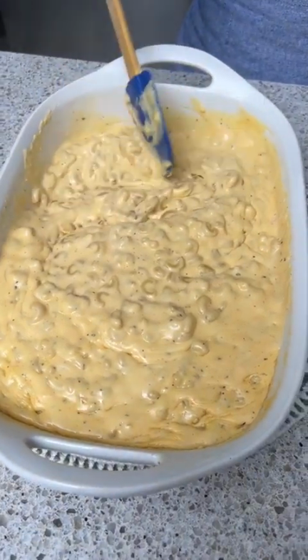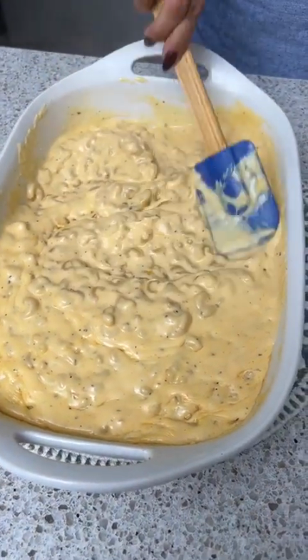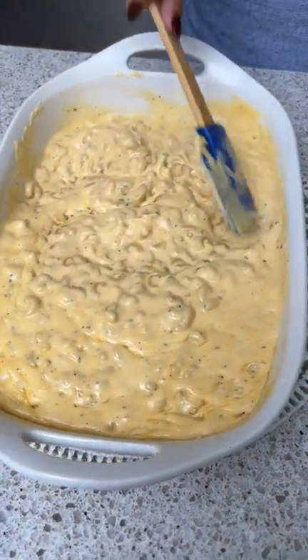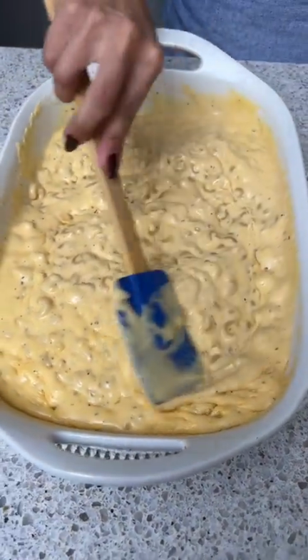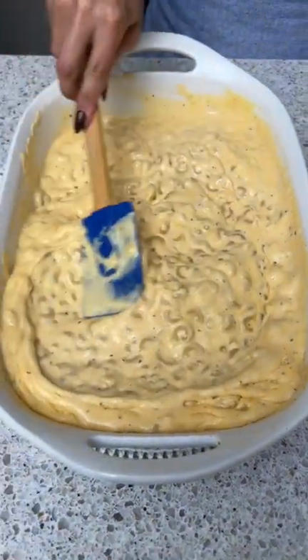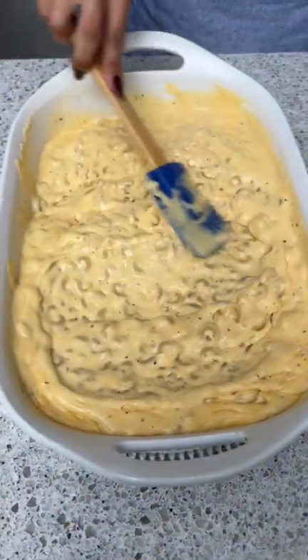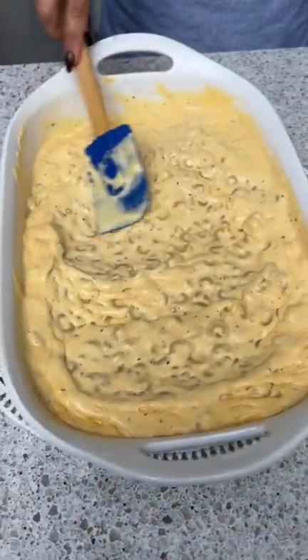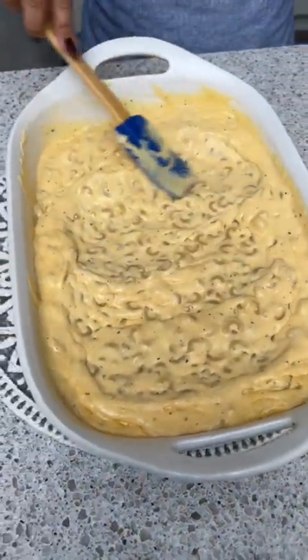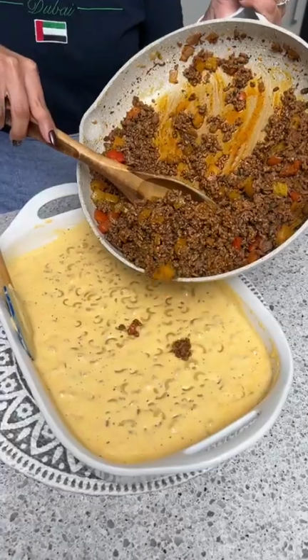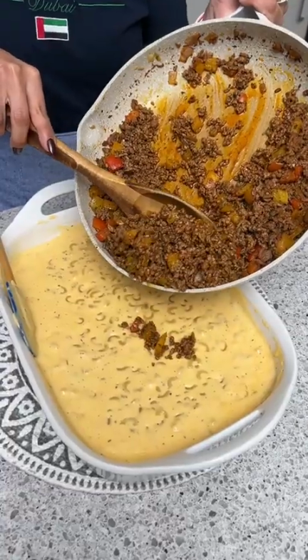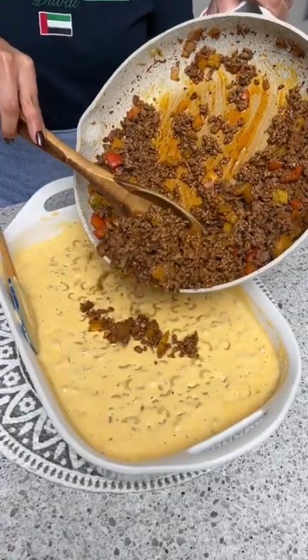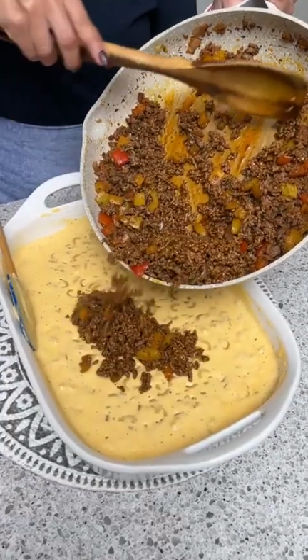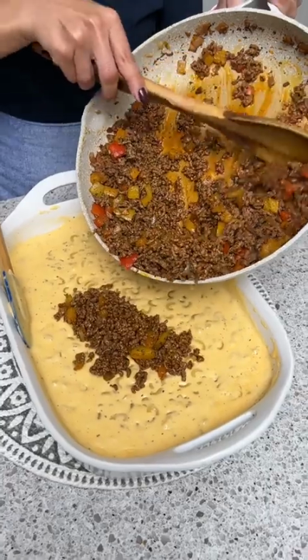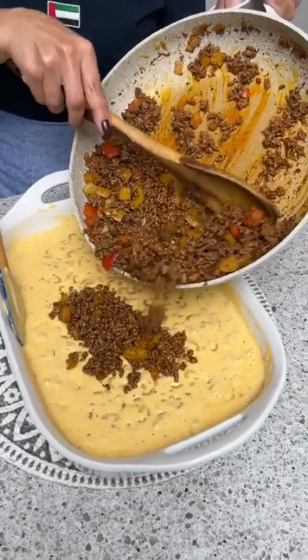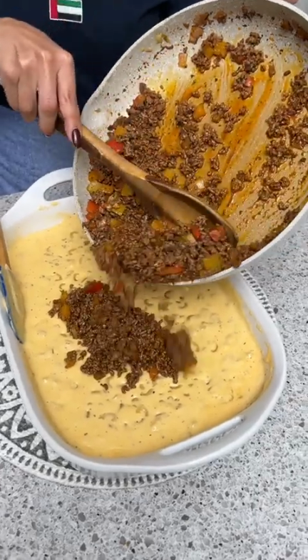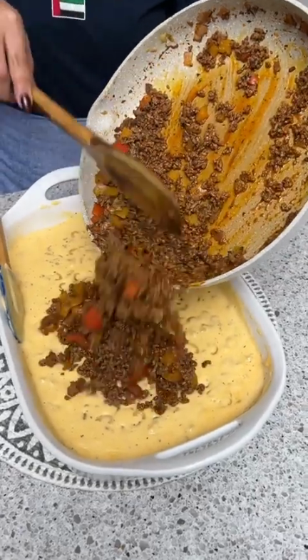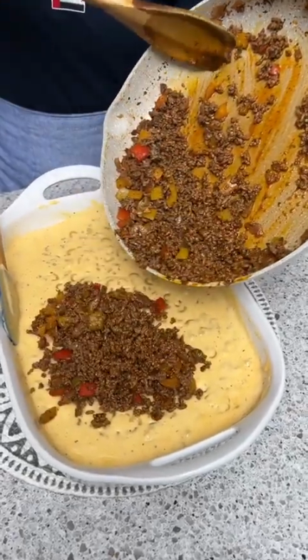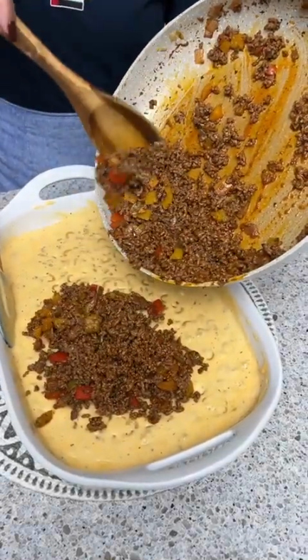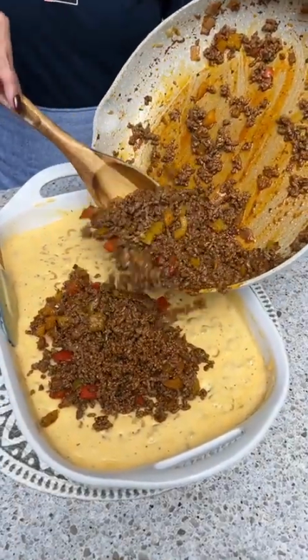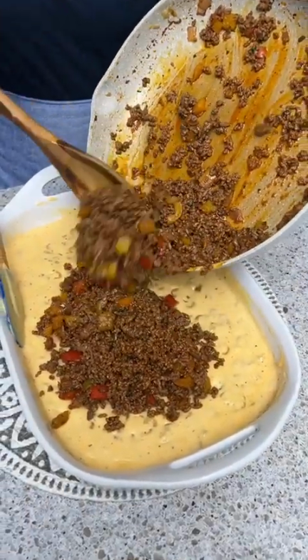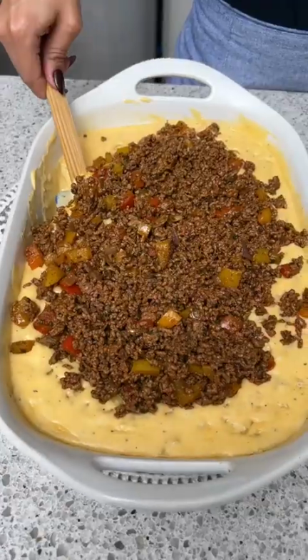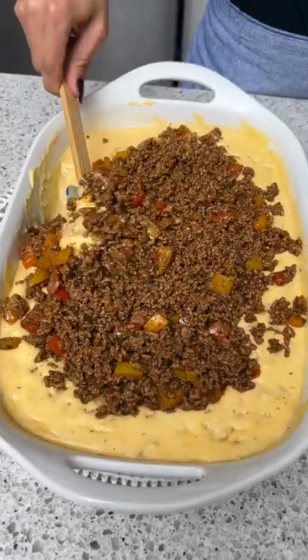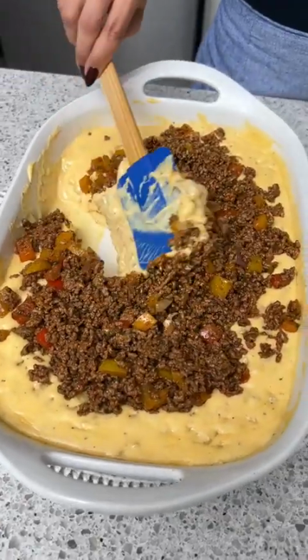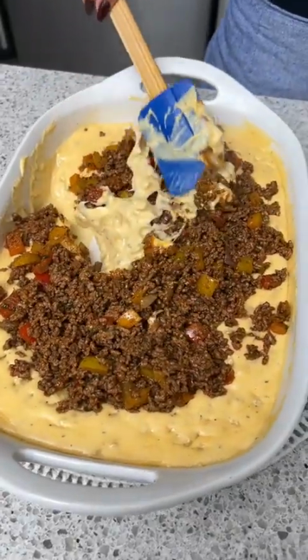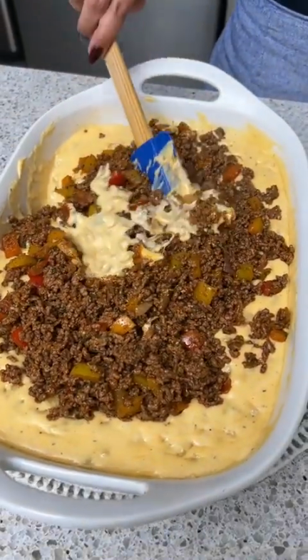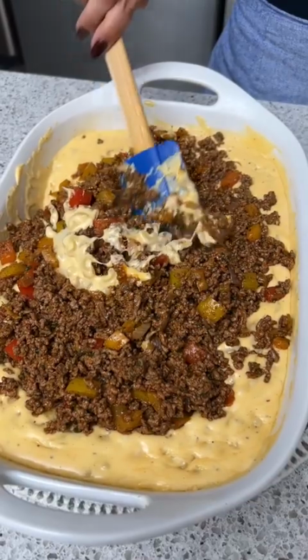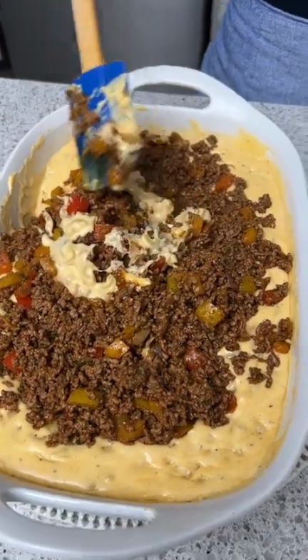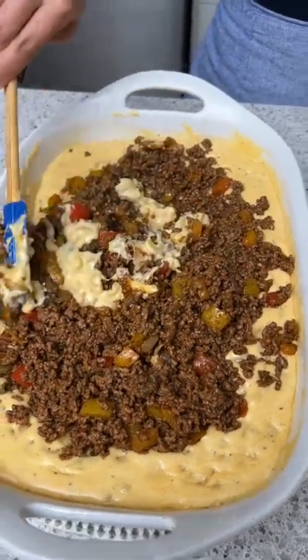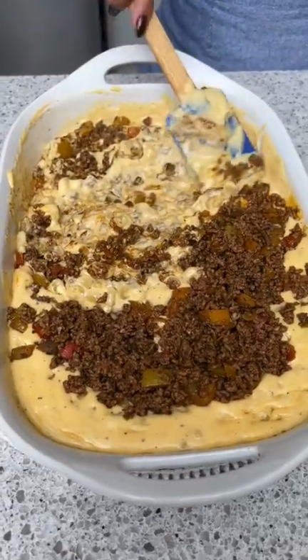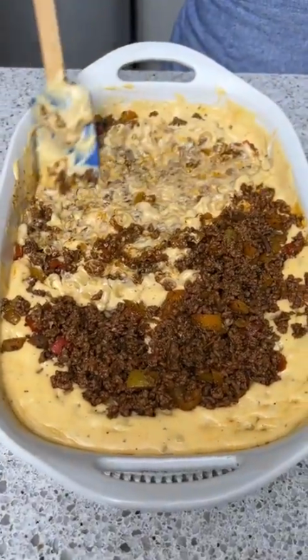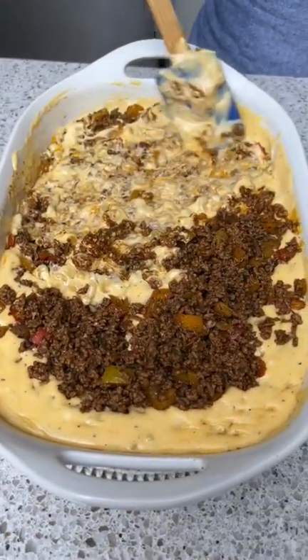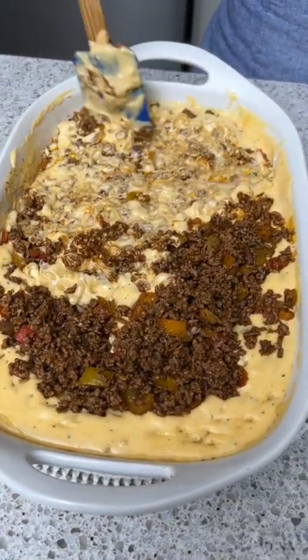All mixed in — got all that cheese in there. Now we're going to take that beef we cooked earlier and add it all in. We're going to mix that beef in with the mac and cheese. This looks so good.